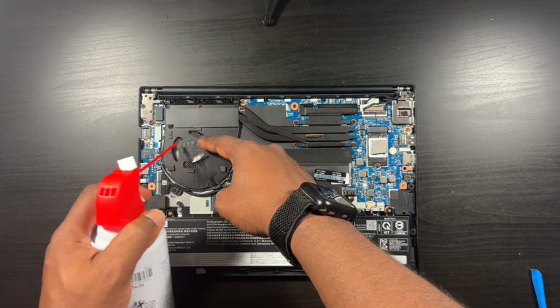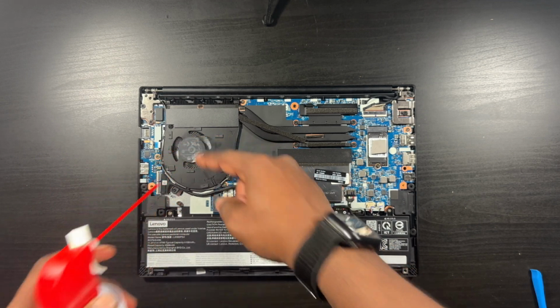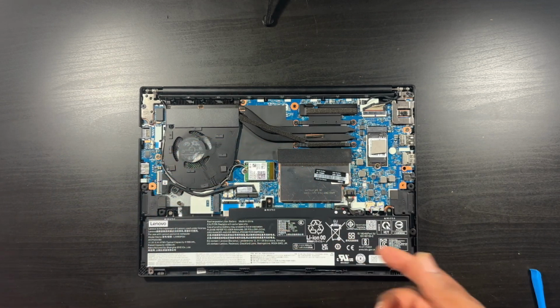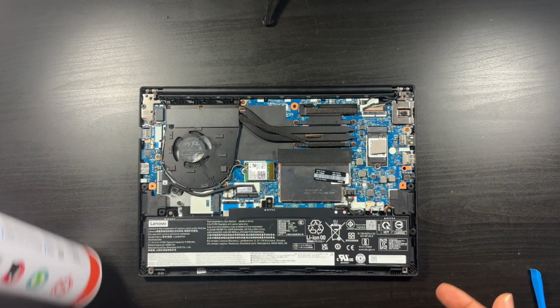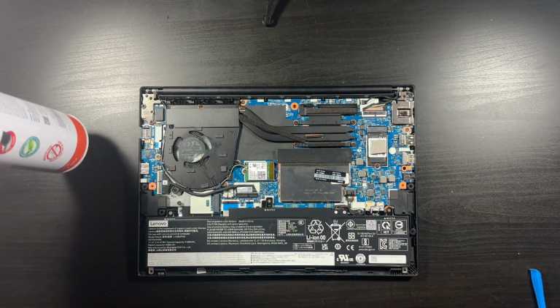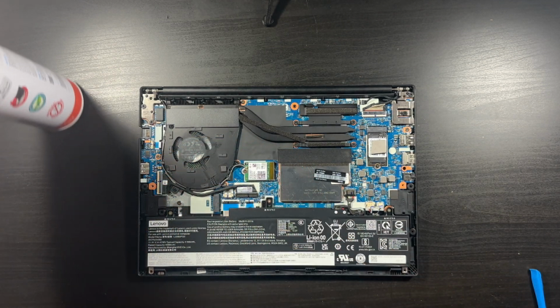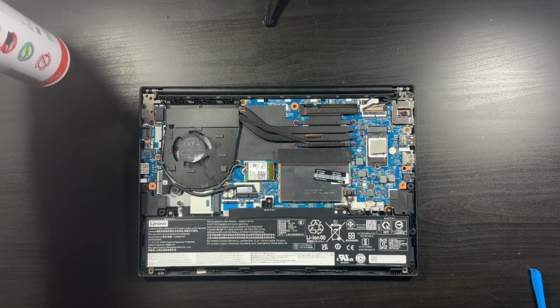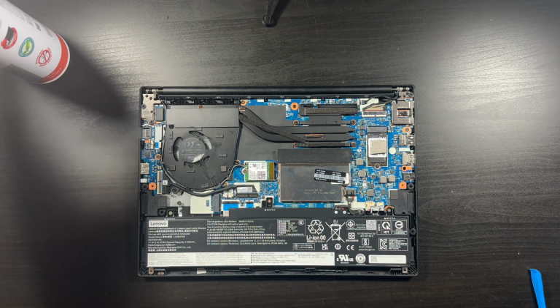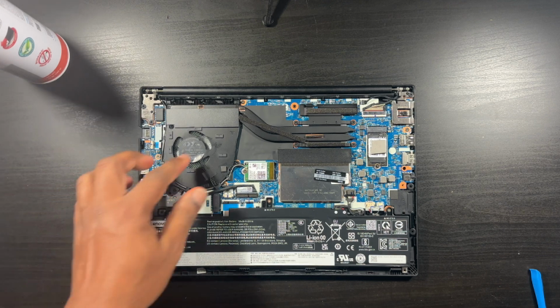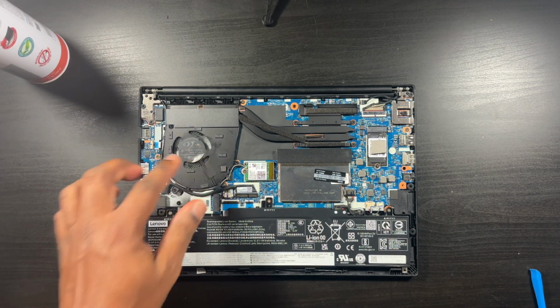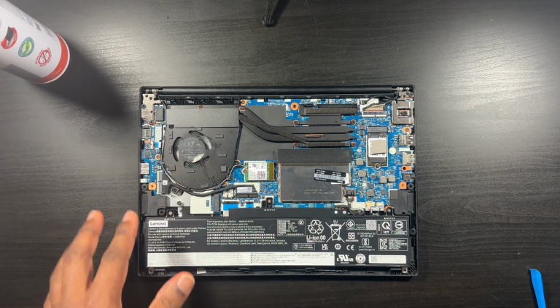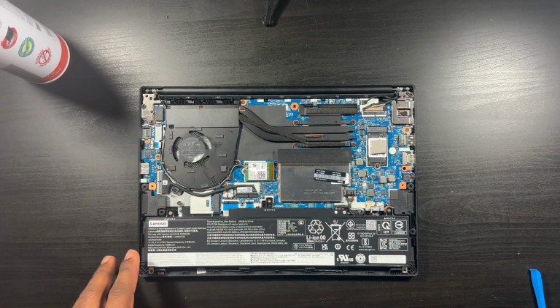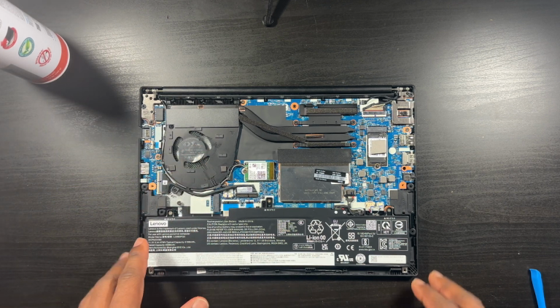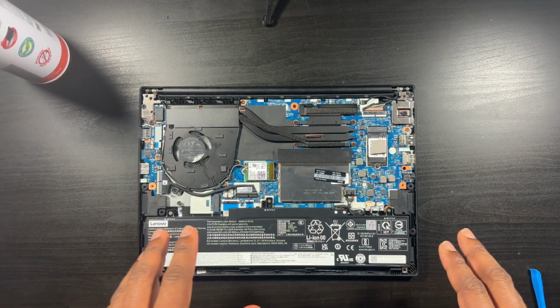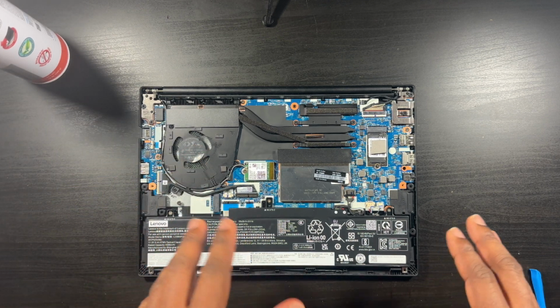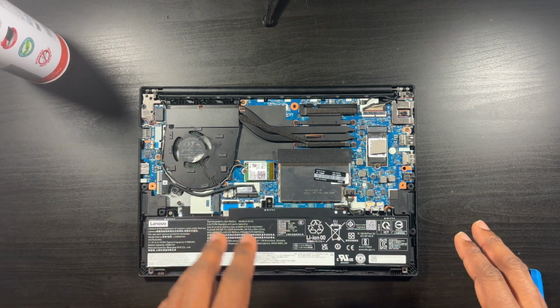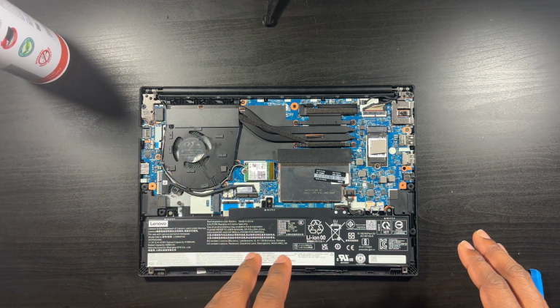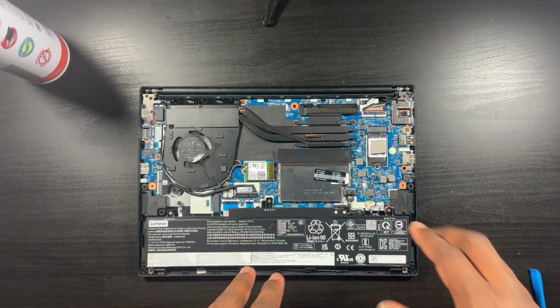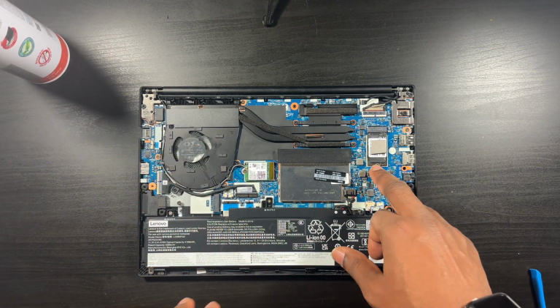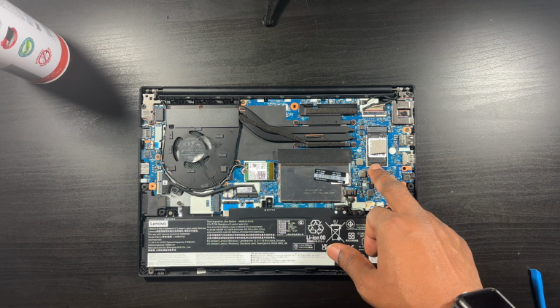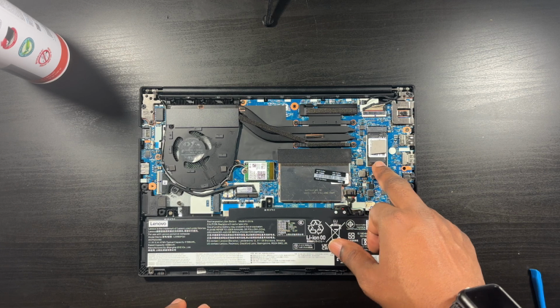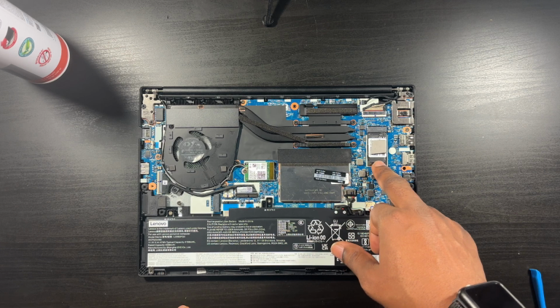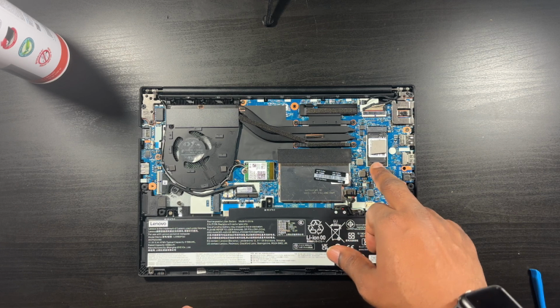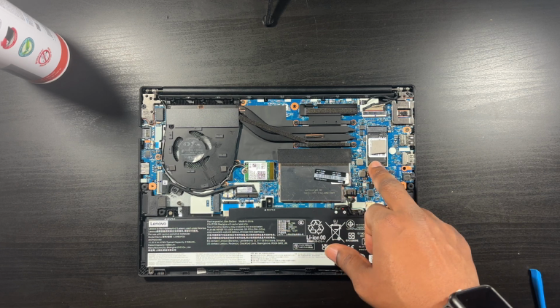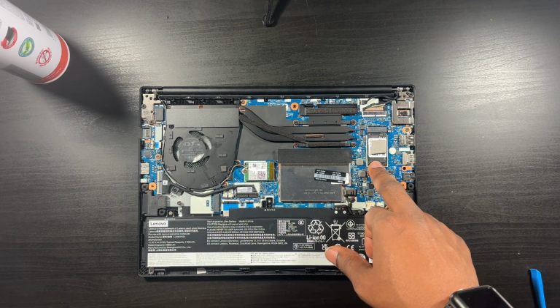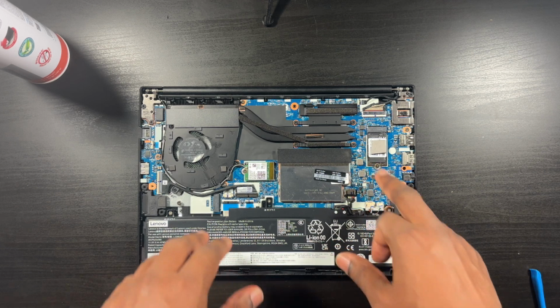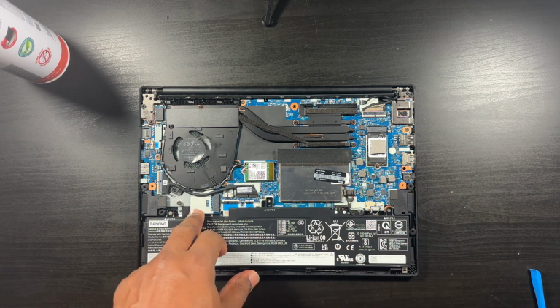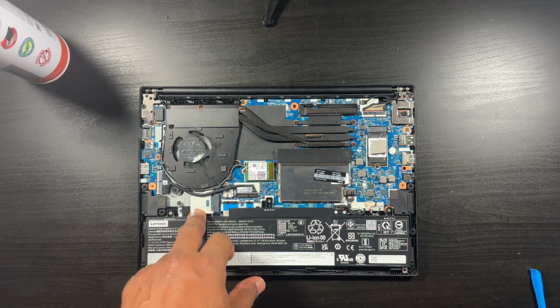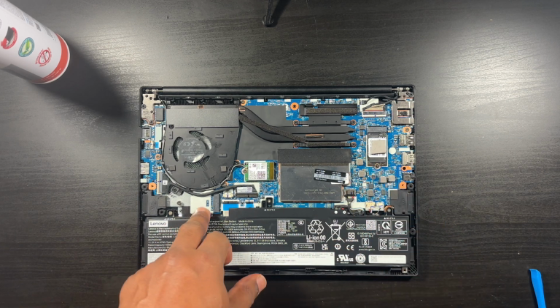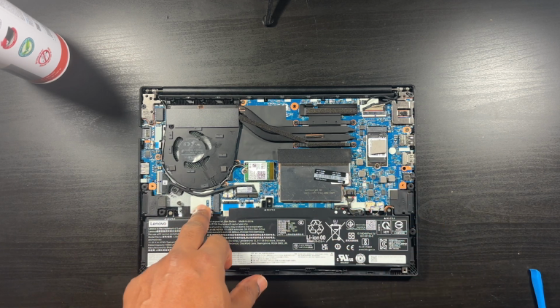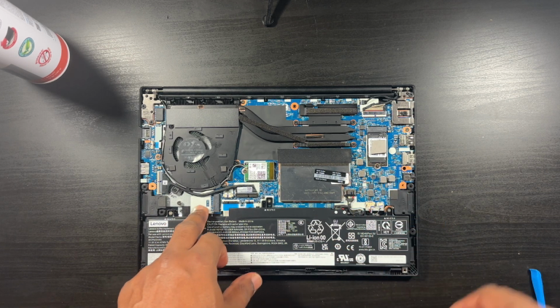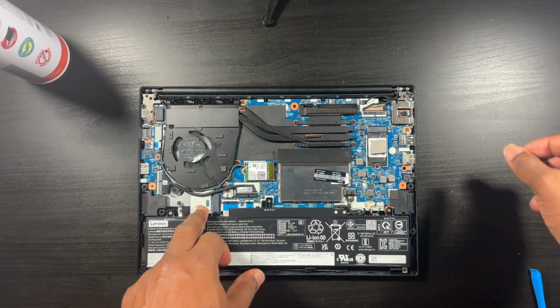That looks a lot better — a ton better. So that's the first thing I do. Now I'm going to leave the existing SSD in place and I'm going to be popping in a 2230, which is a much smaller drive.